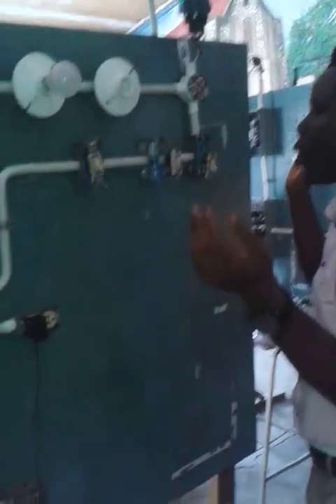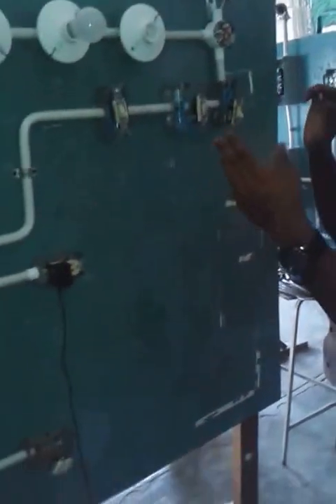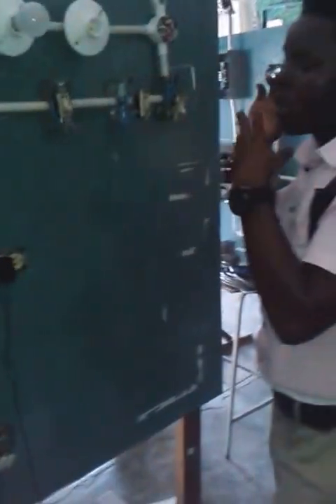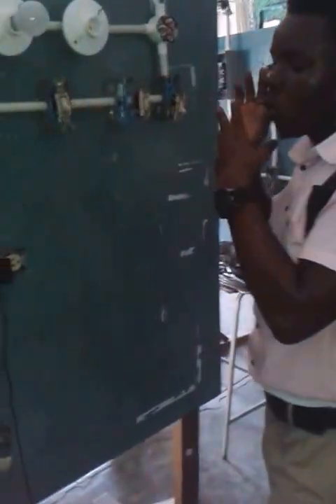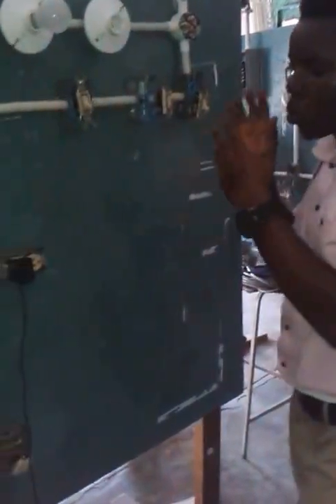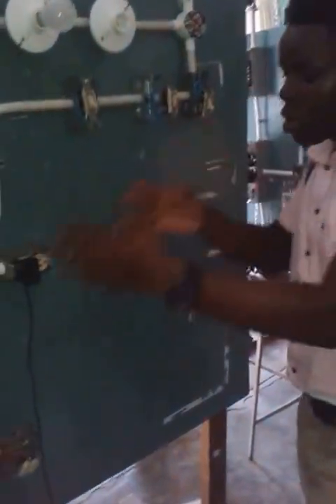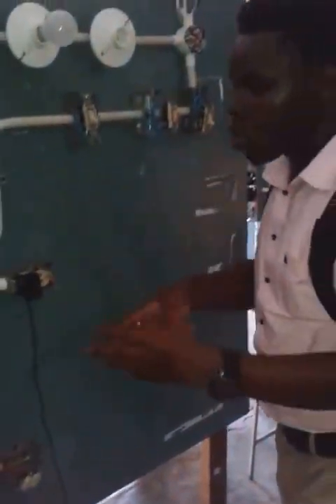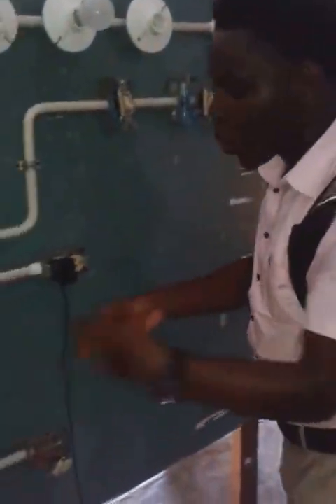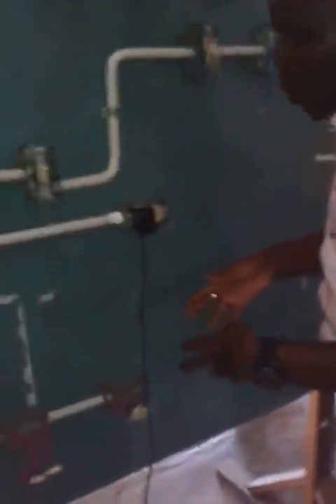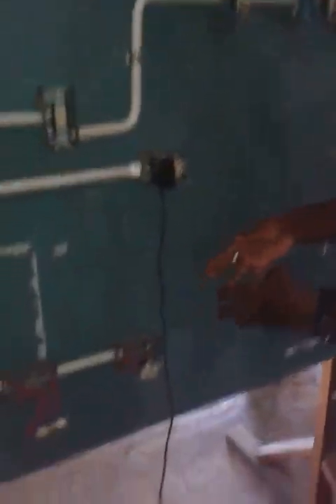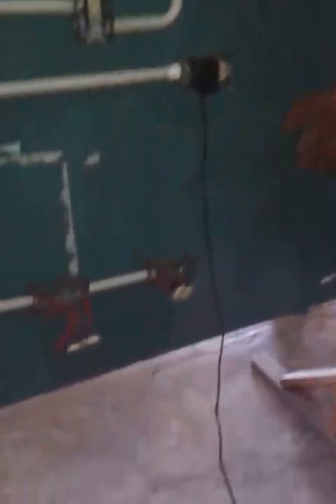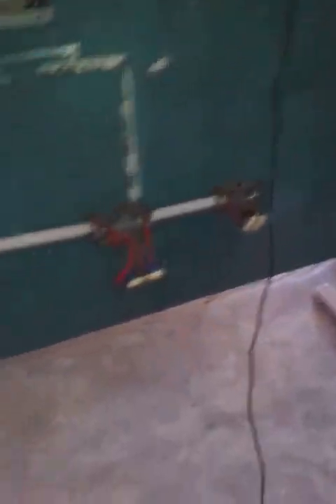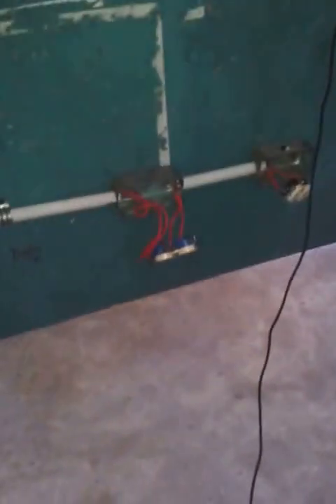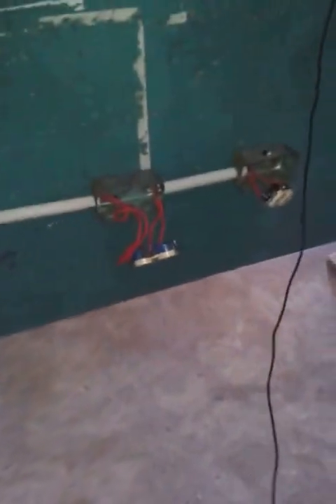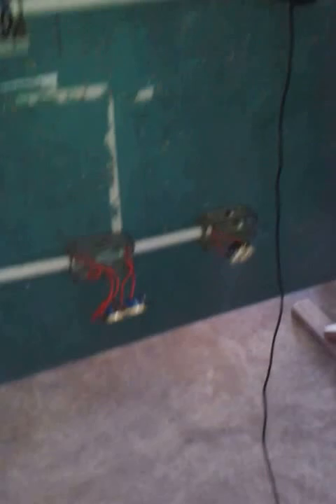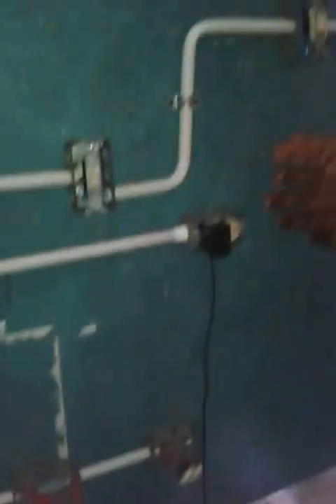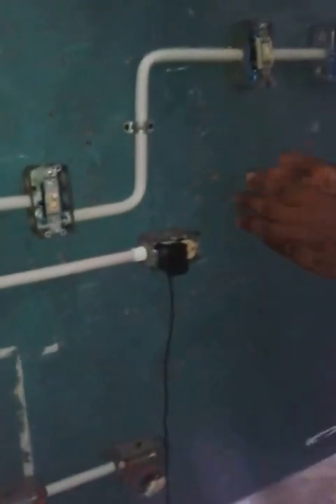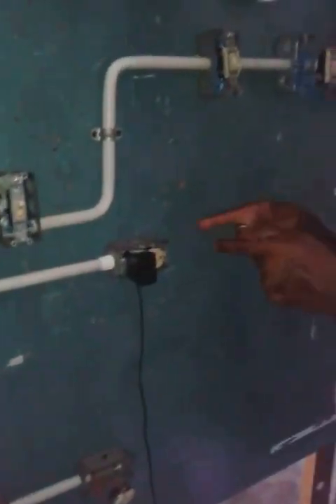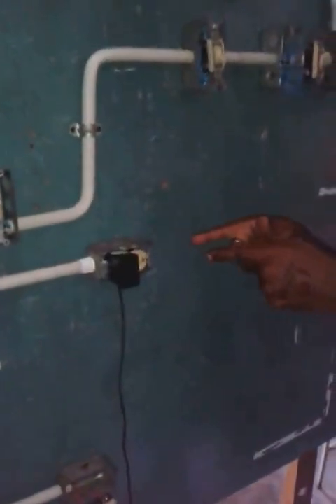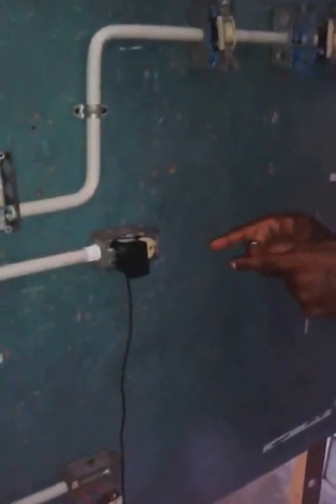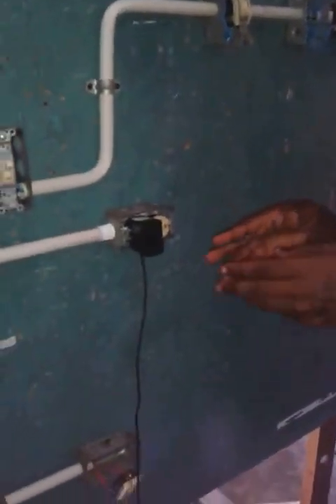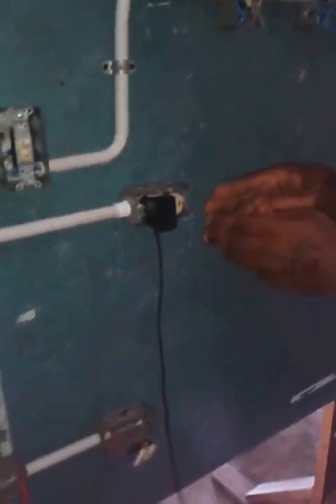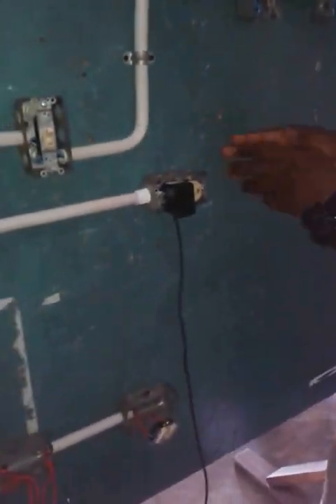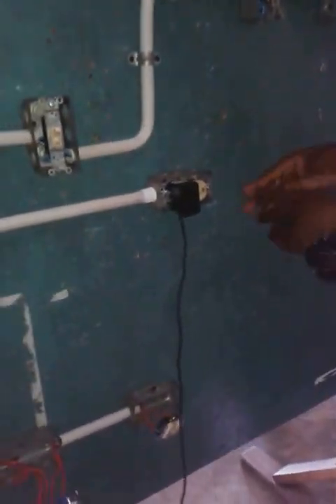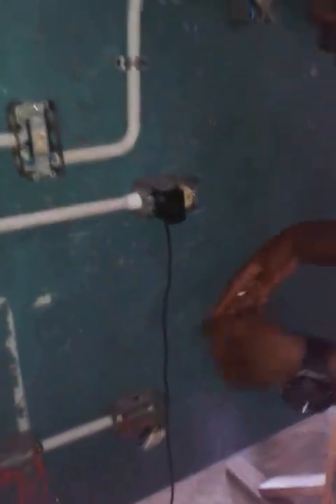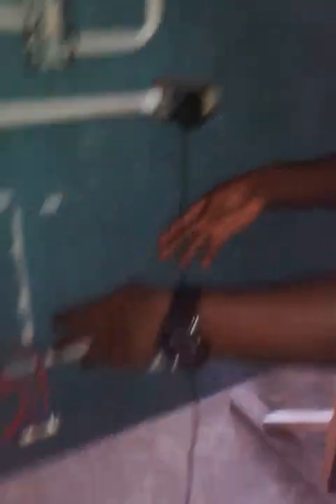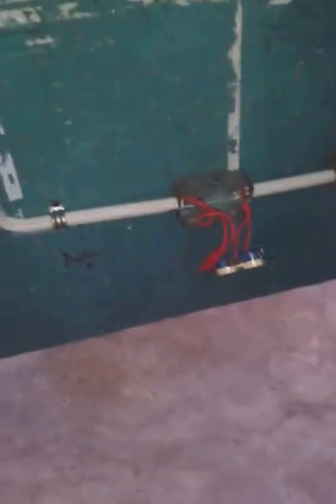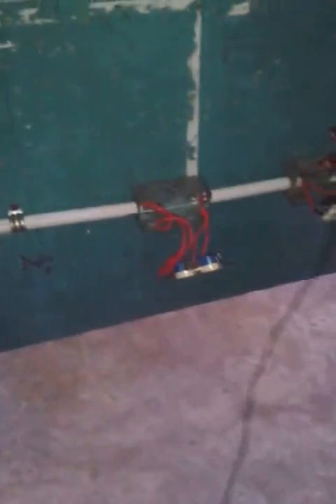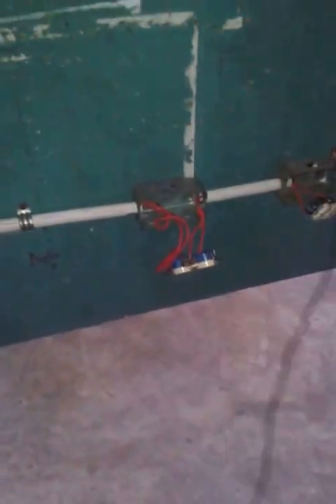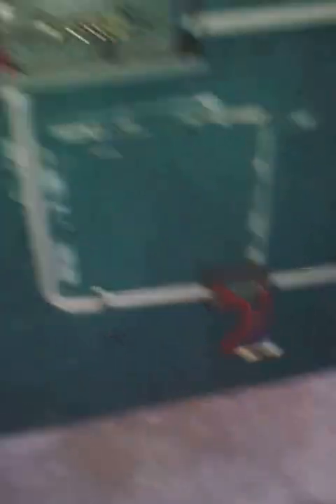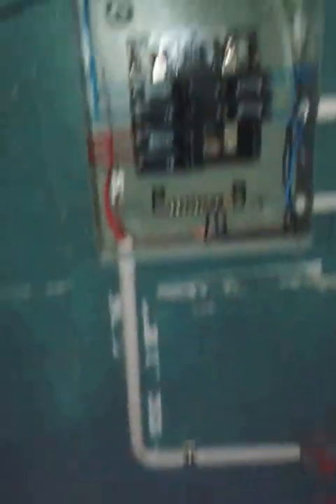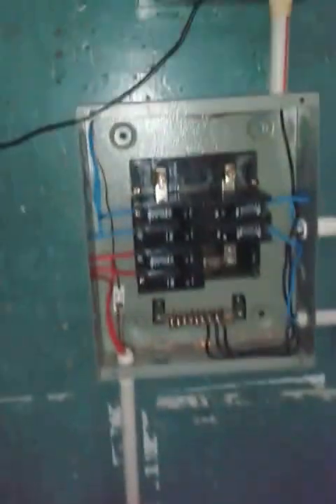Now these 220 plugs — as you see the phone is charging on this one right here. On the 110 right here and our 220 down here.